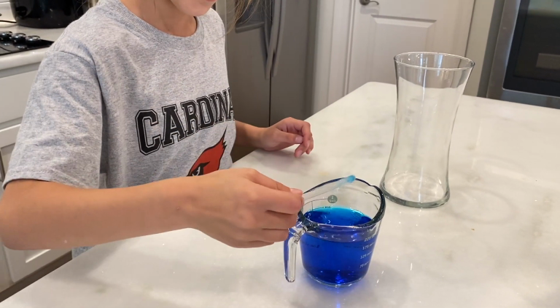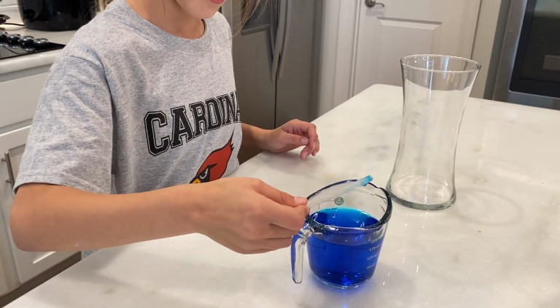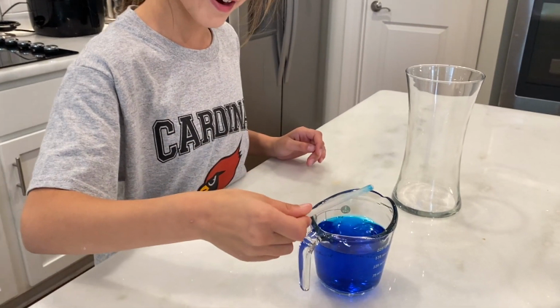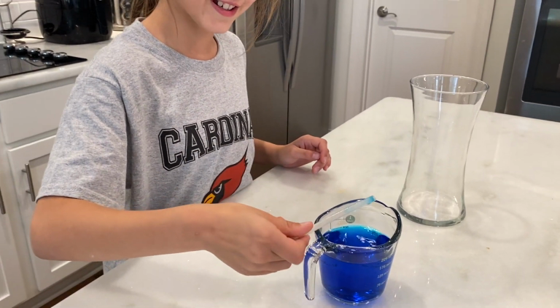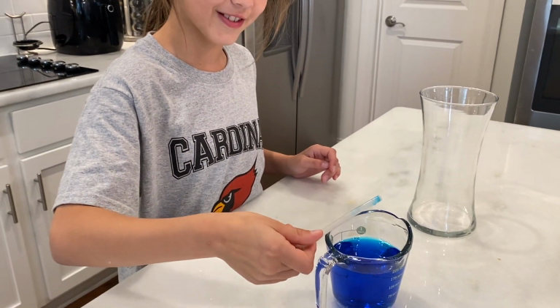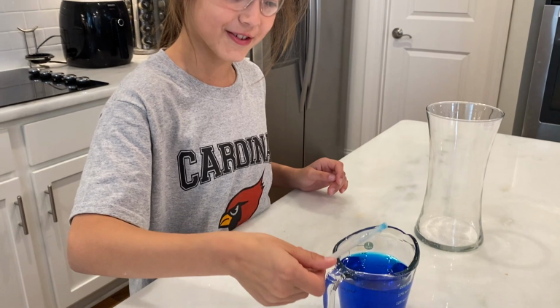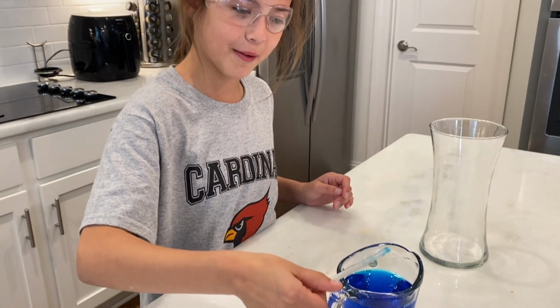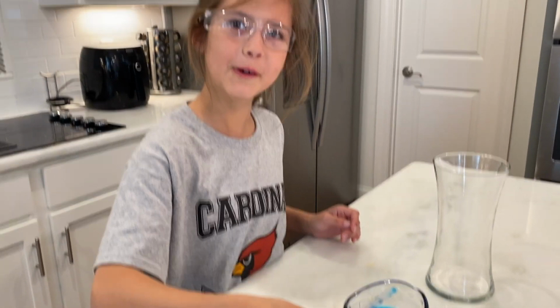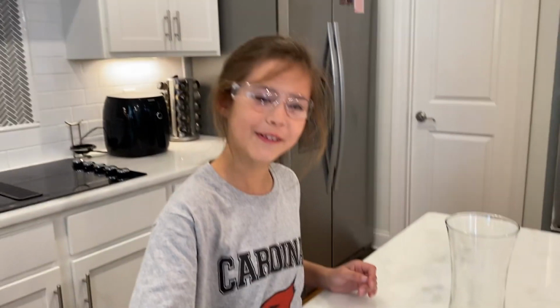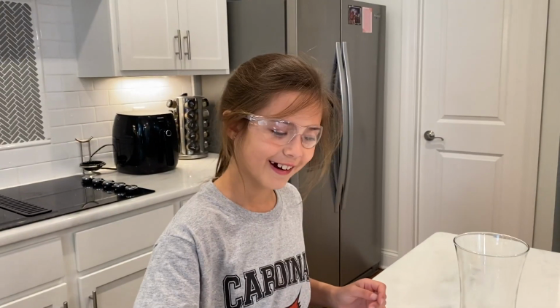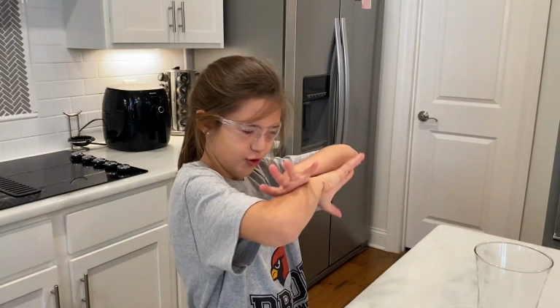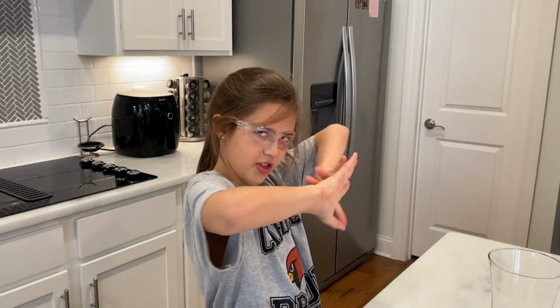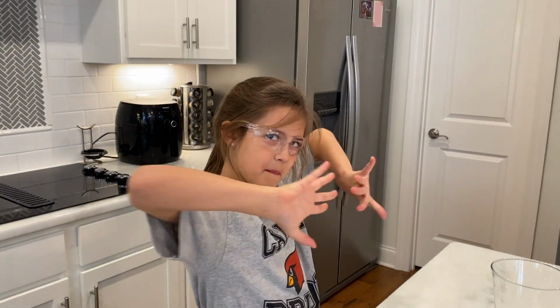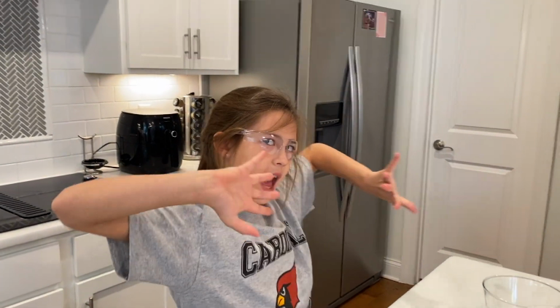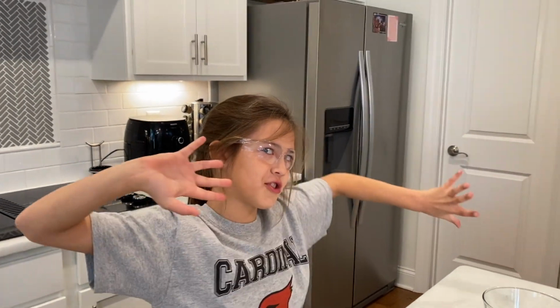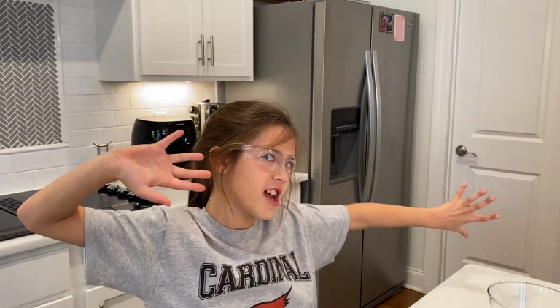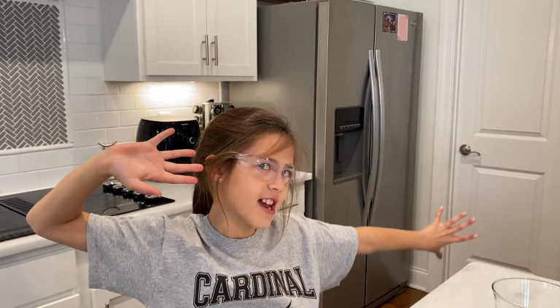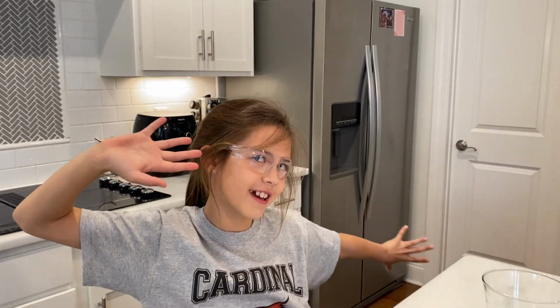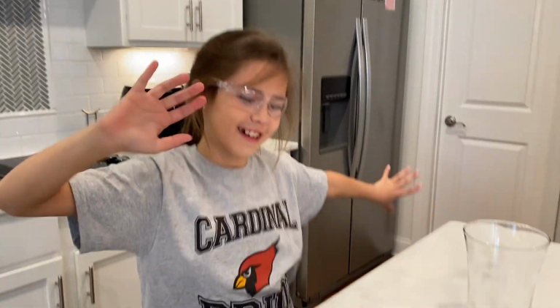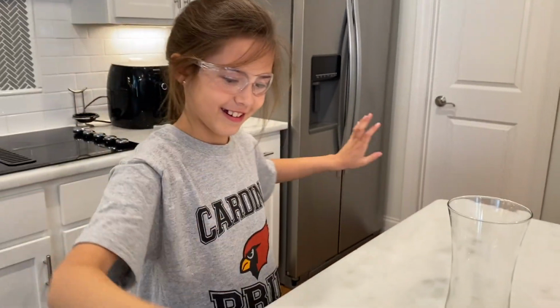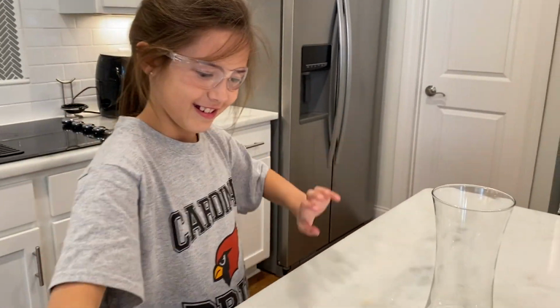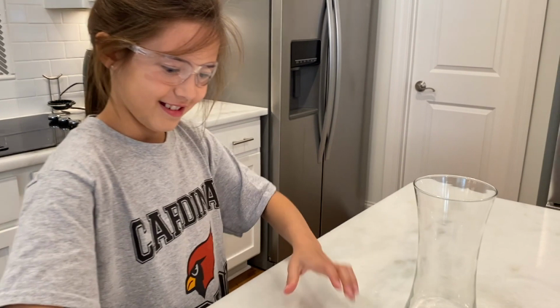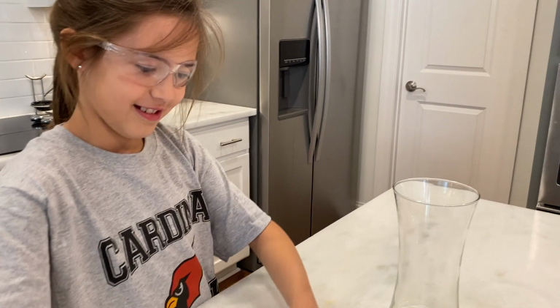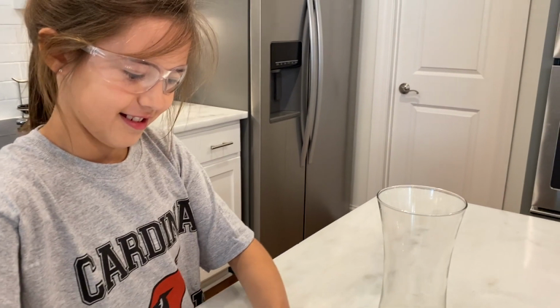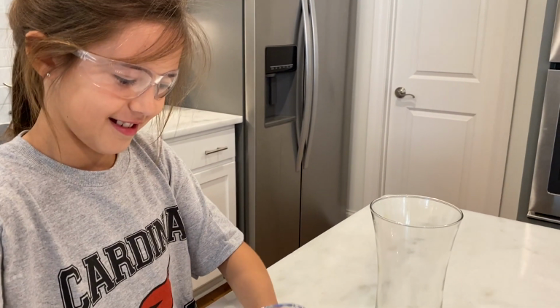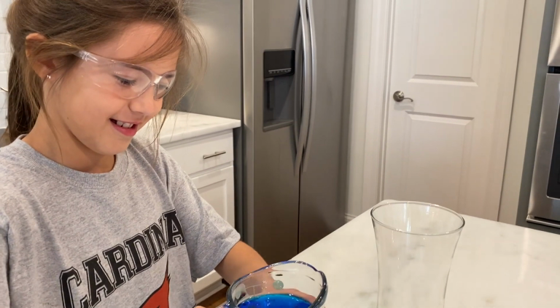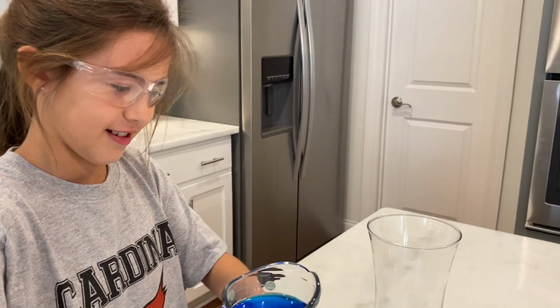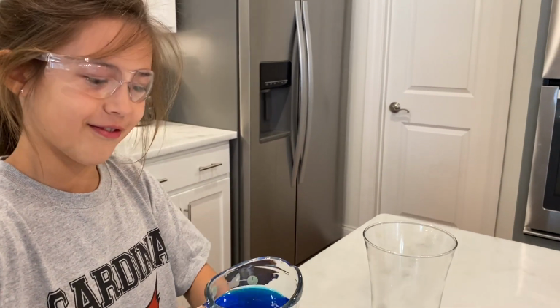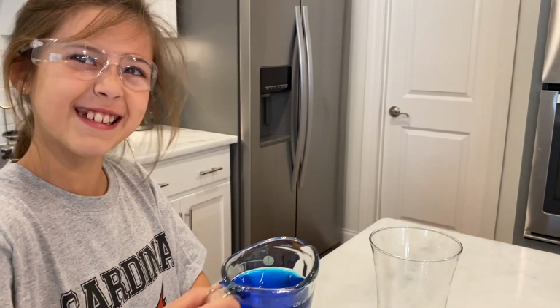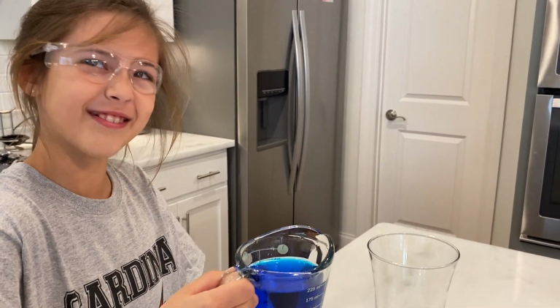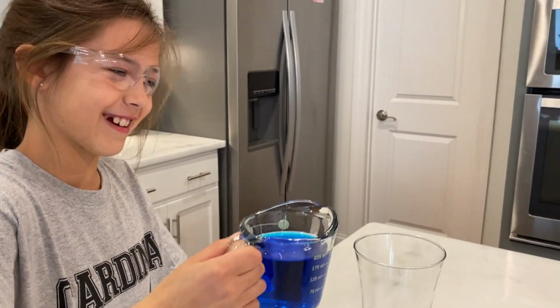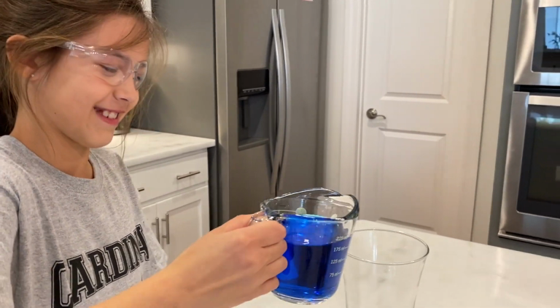Oh my gosh, it turned the straw blue! Pour it in — really exciting, yep, pour it in.